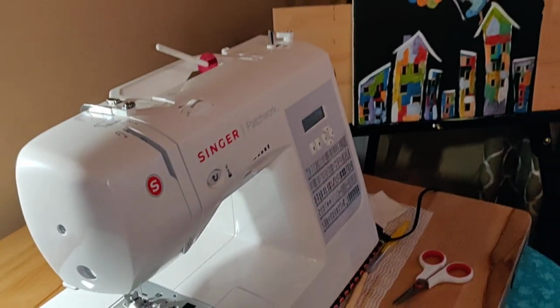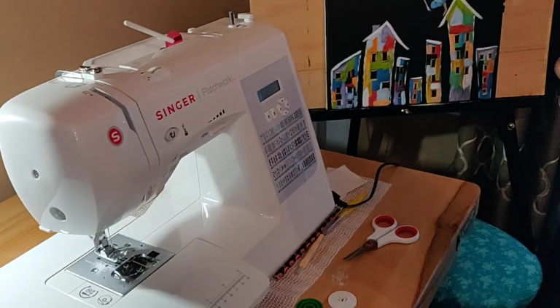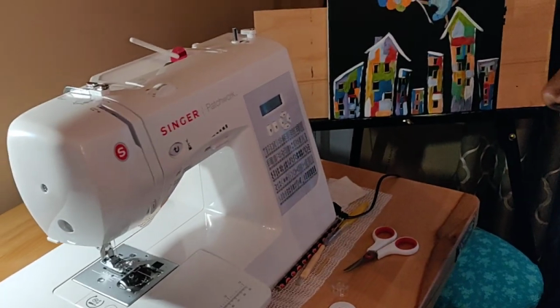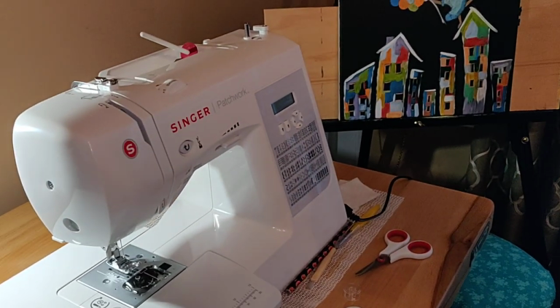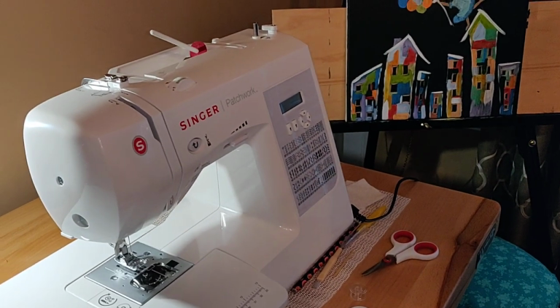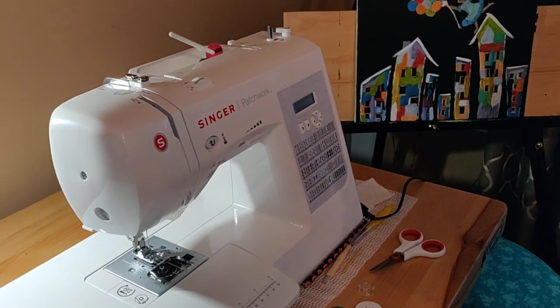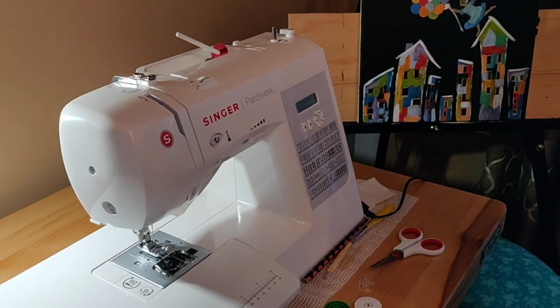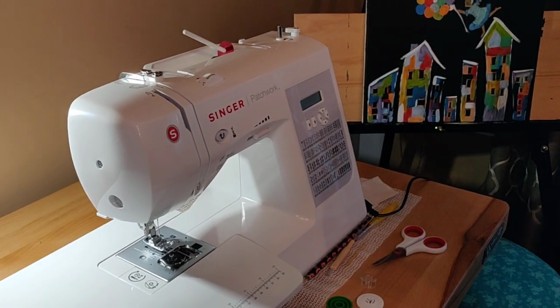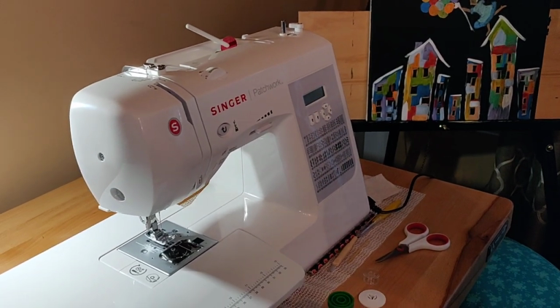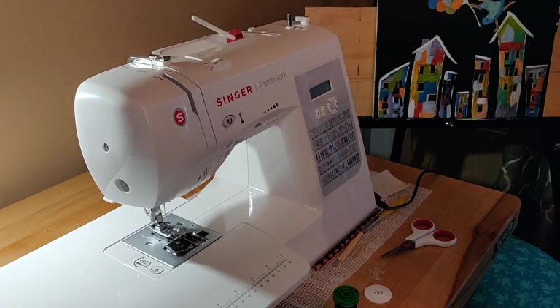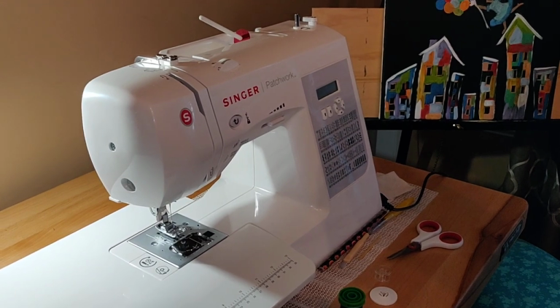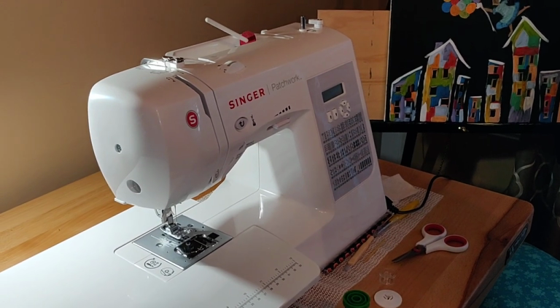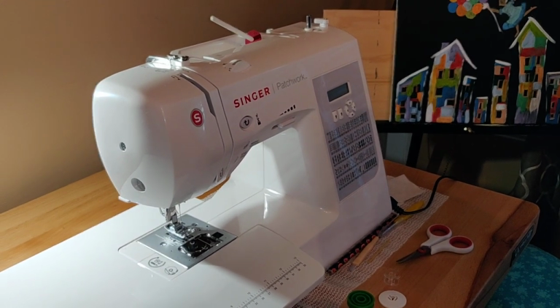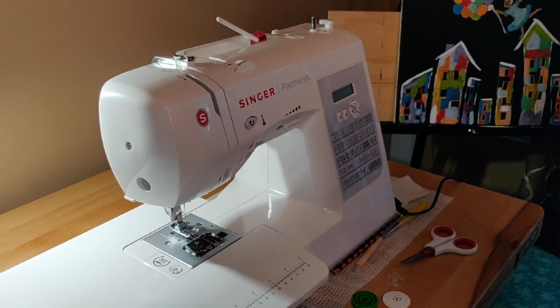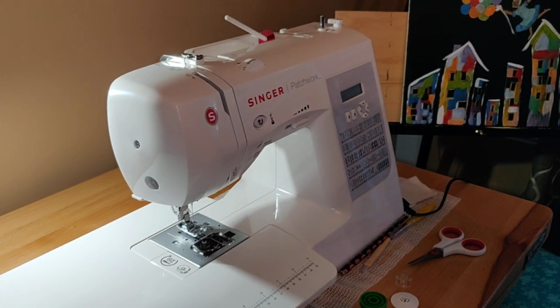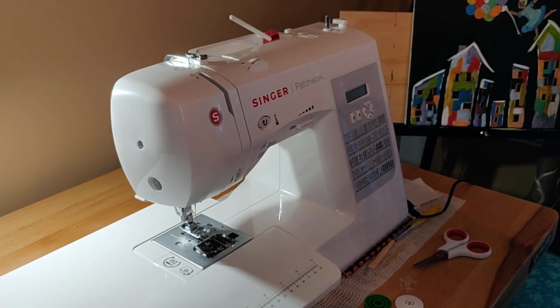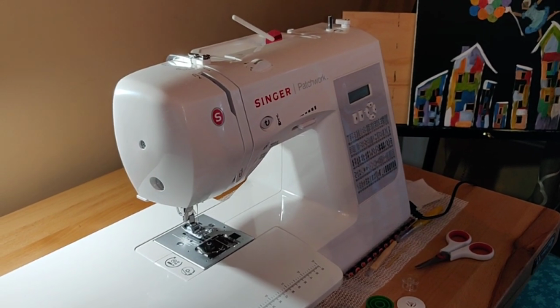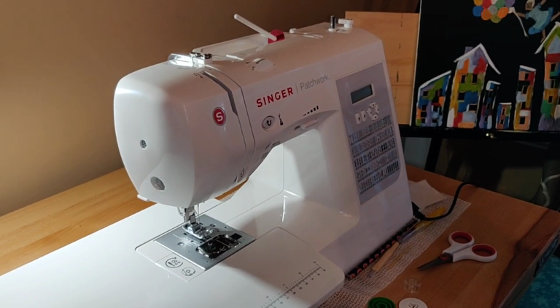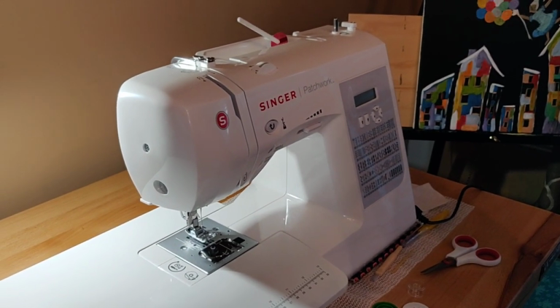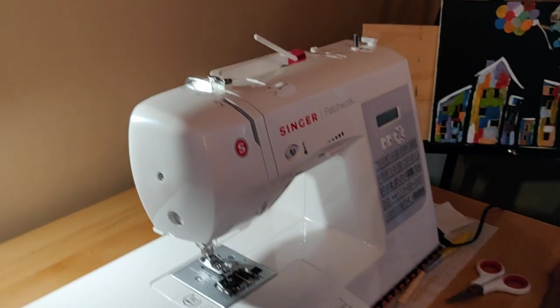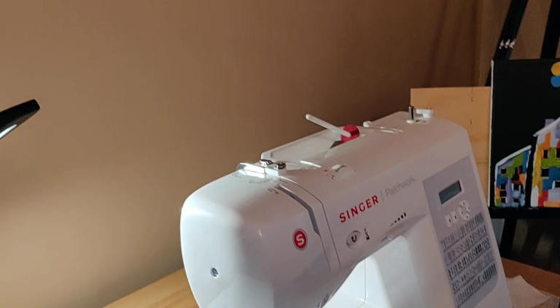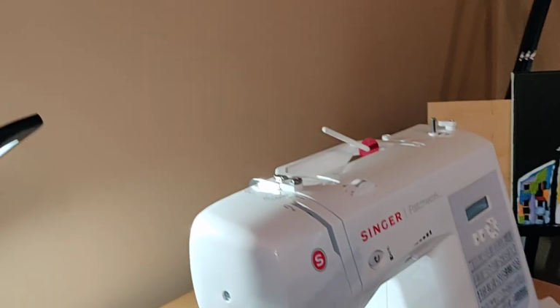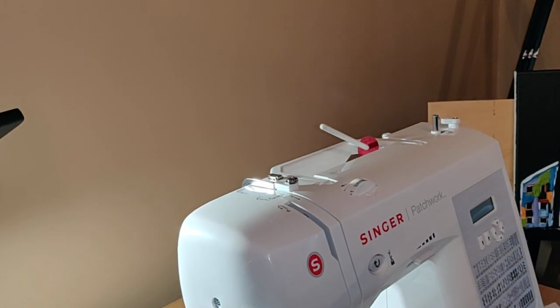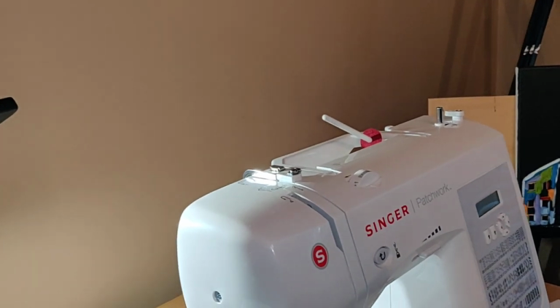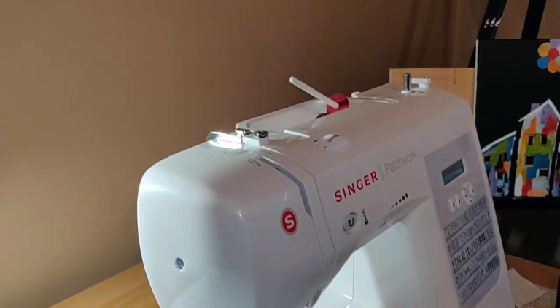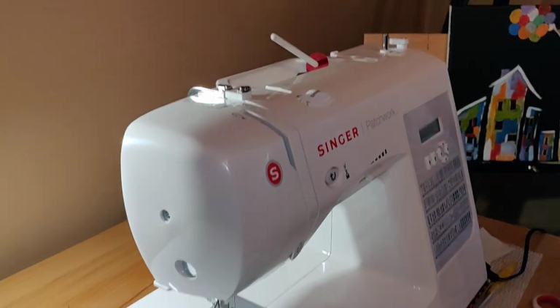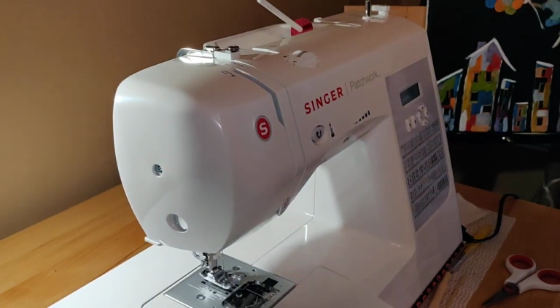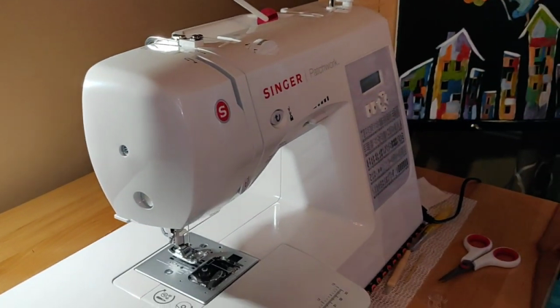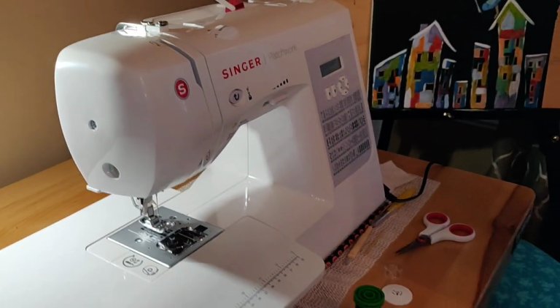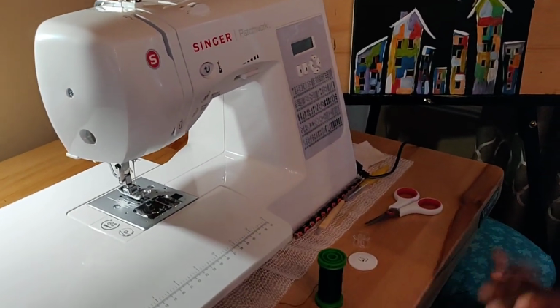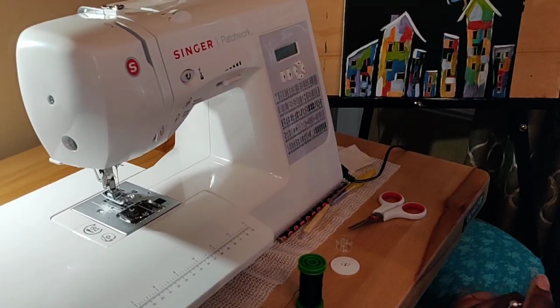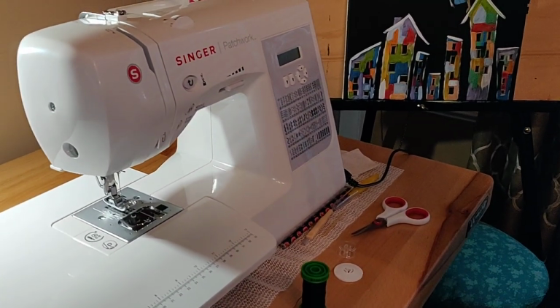Hi everyone, thank you for tuning in. Today I'm going to show you how to thread your Singer Patchwork 7285Q machine. Please give me a thumbs up at the end of the video if it helped you out. Let's get started.